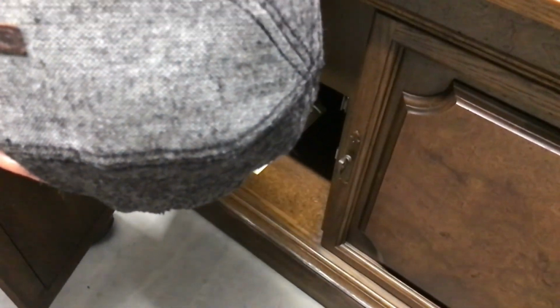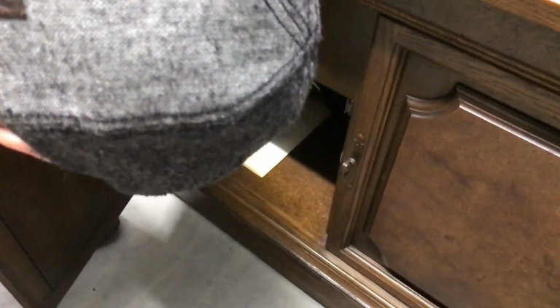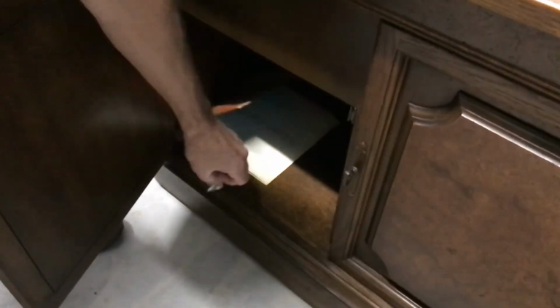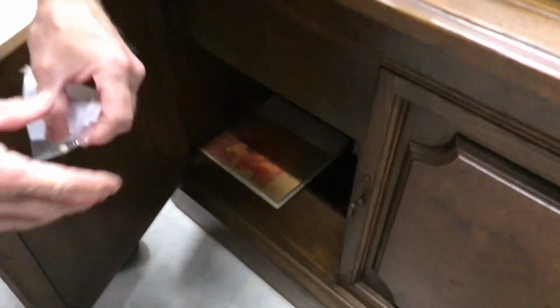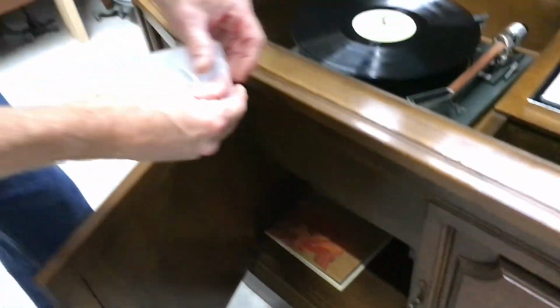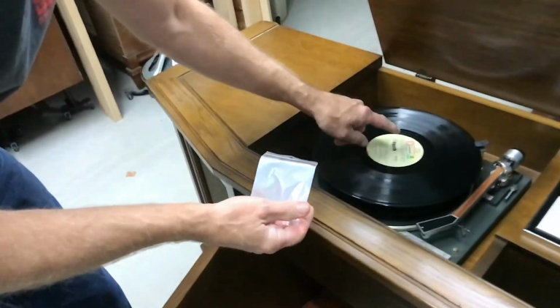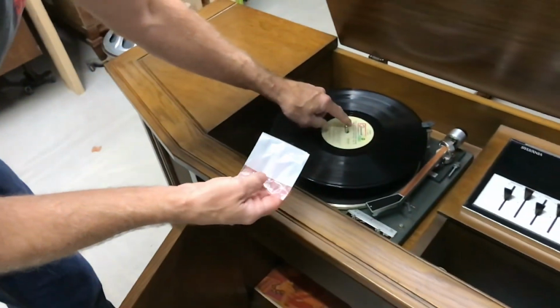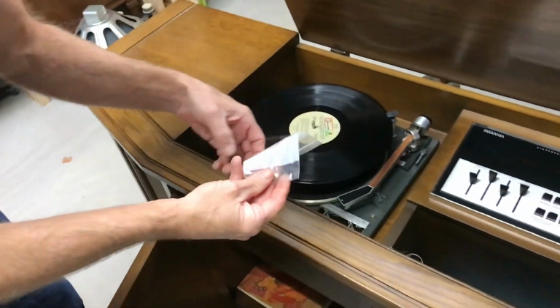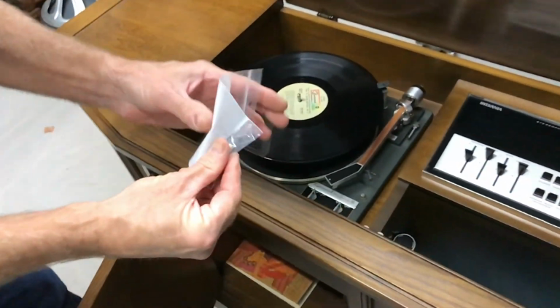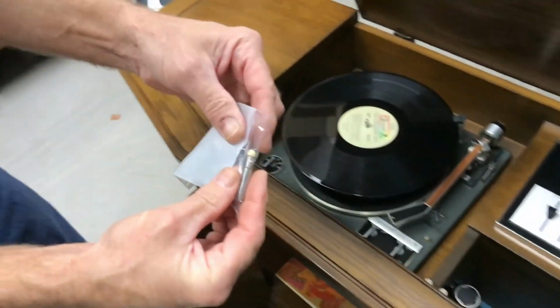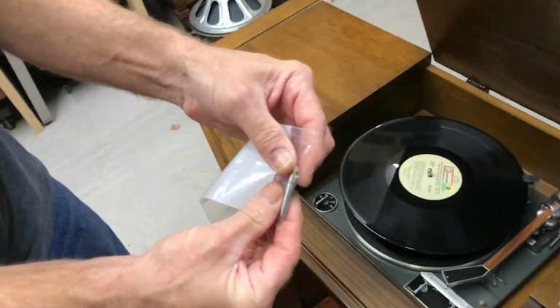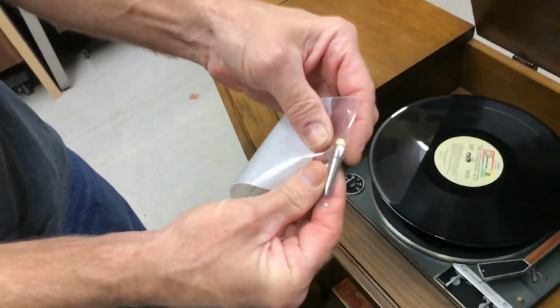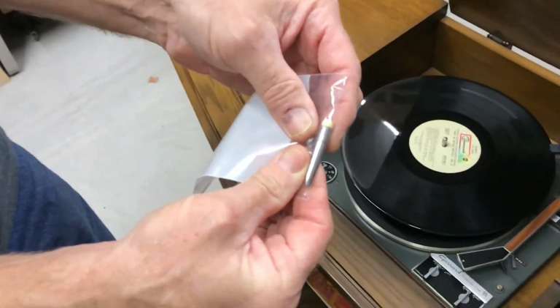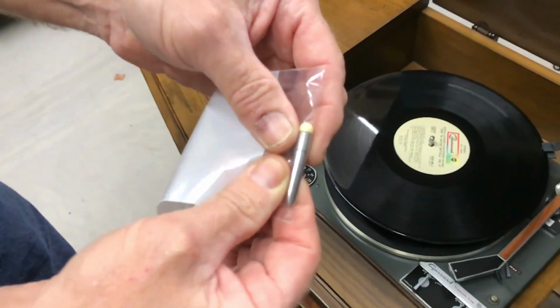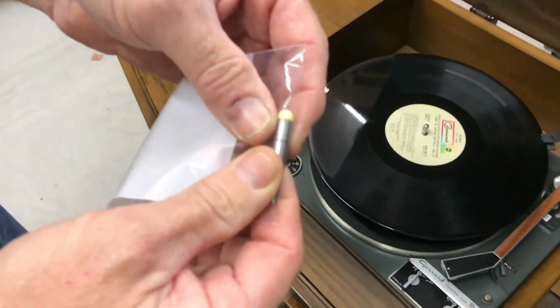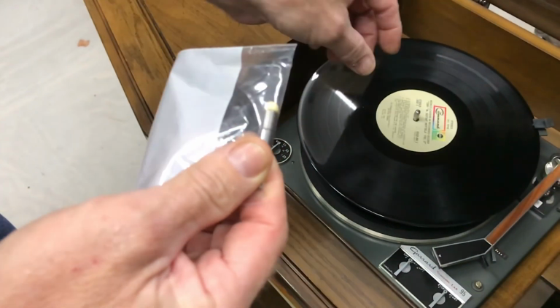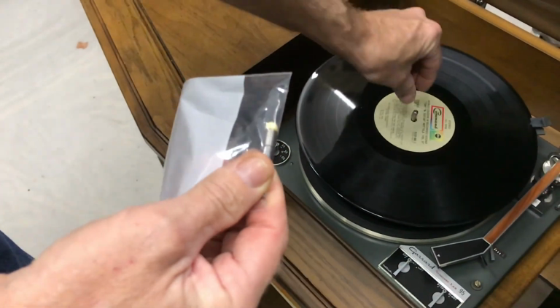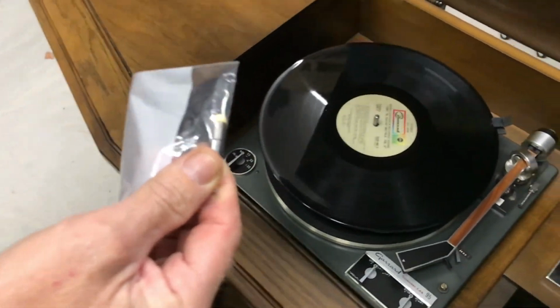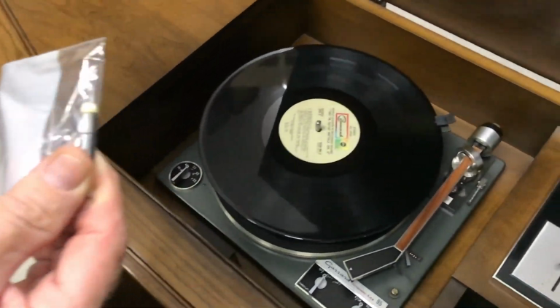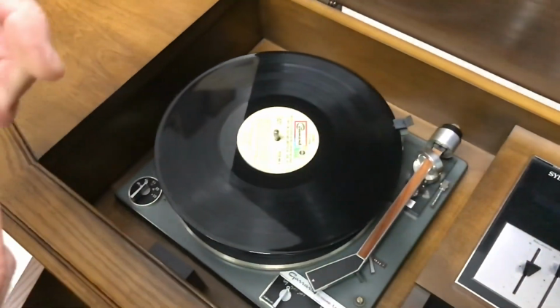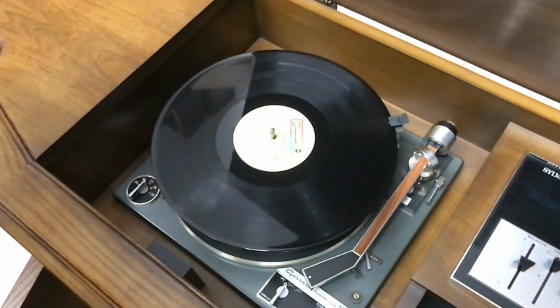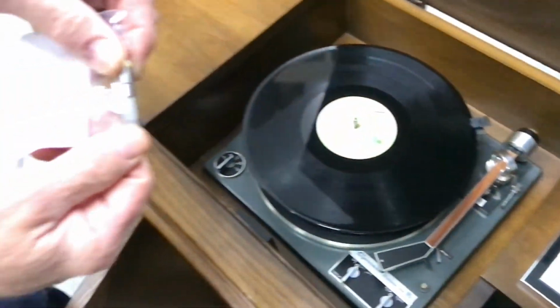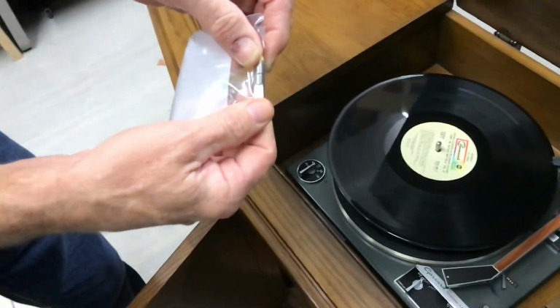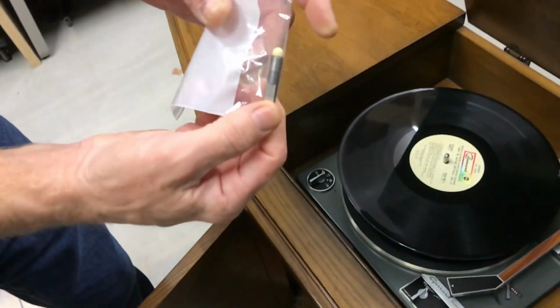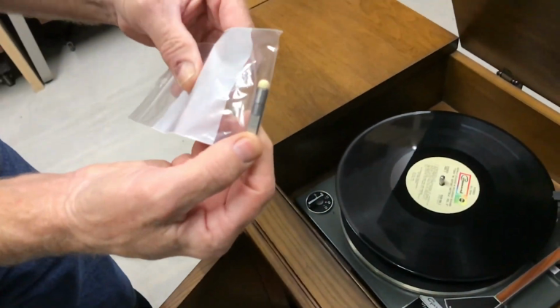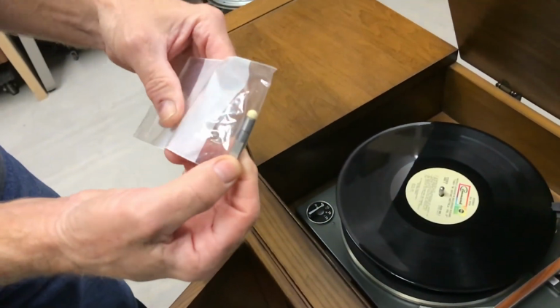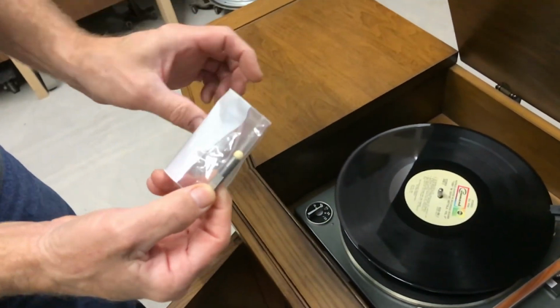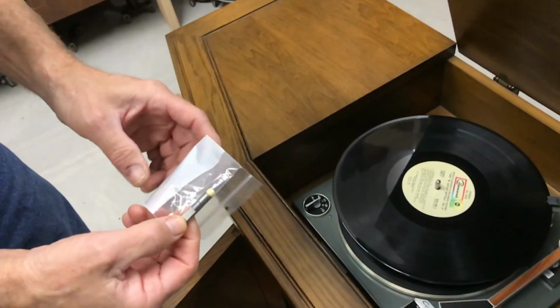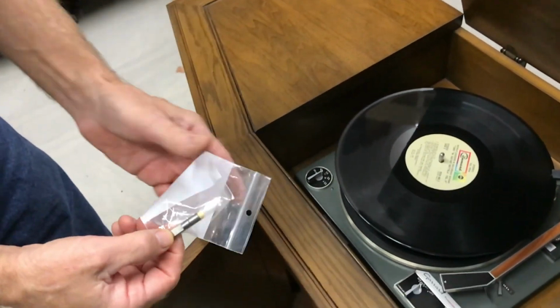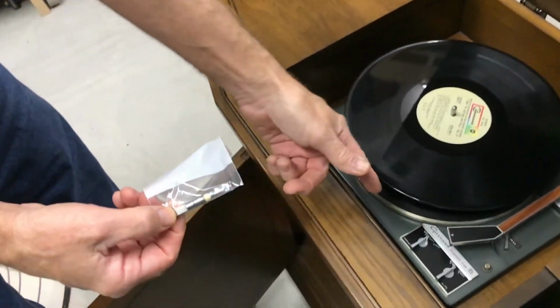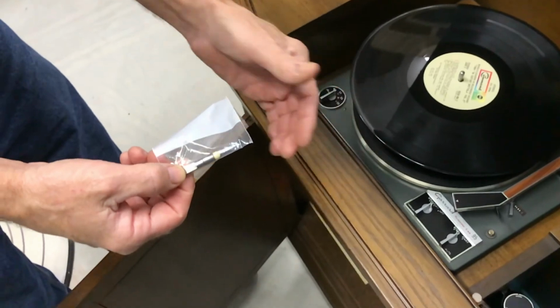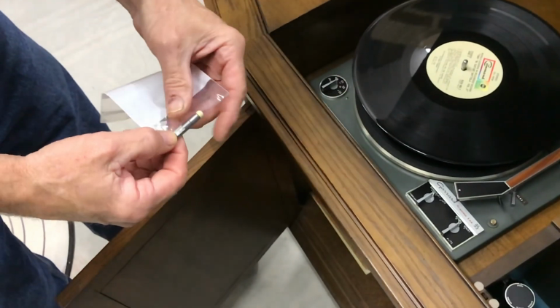If you don't want the record changer option, you put this pin in right here. This simply pulls out — put this pin in and you do one record at a time. That's what manual is for.